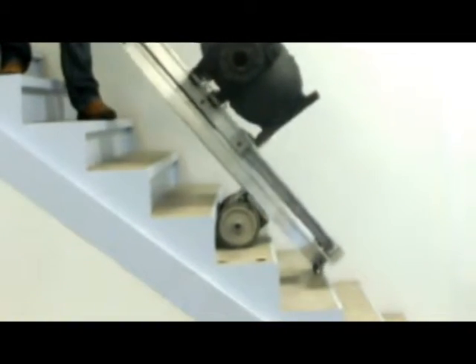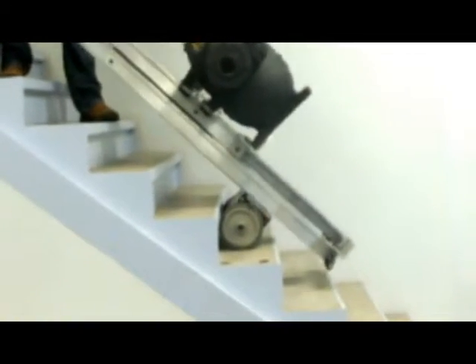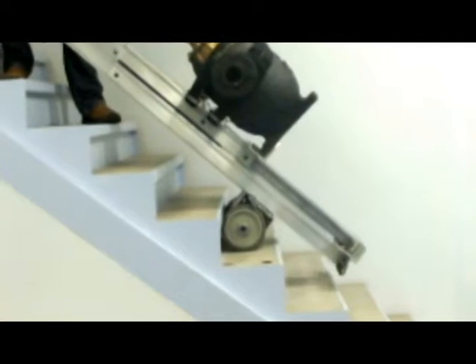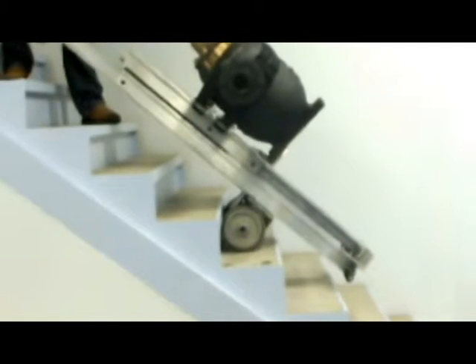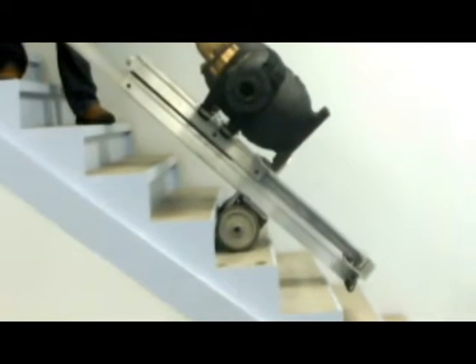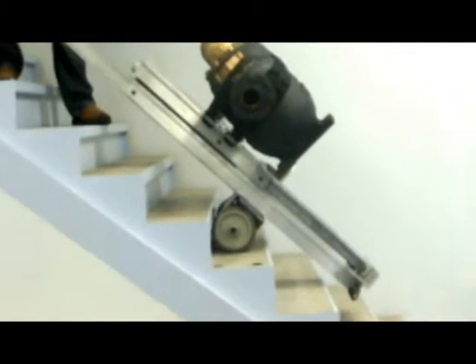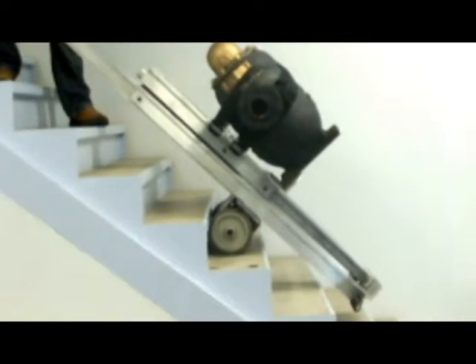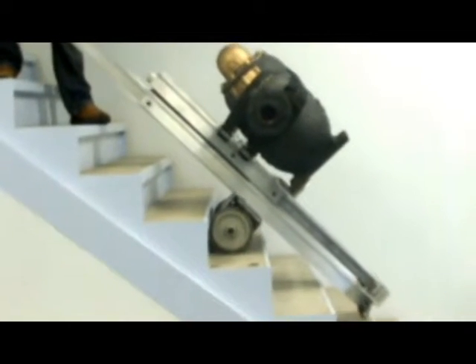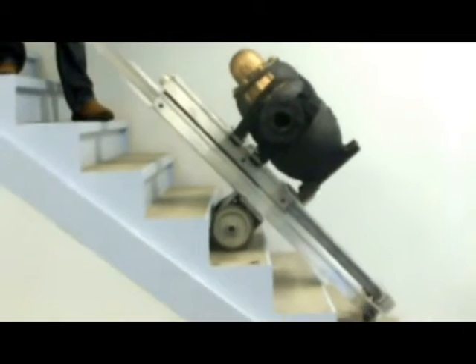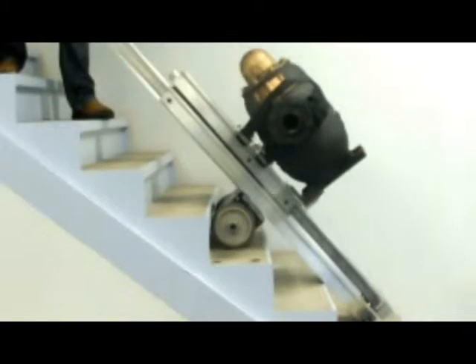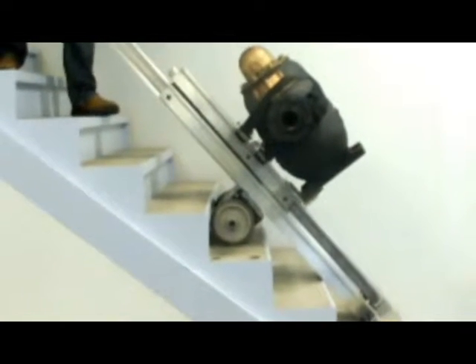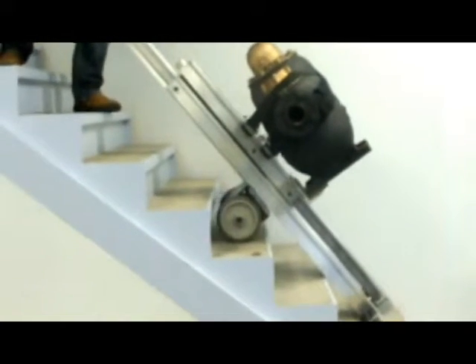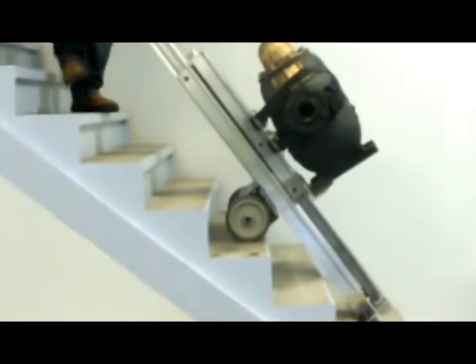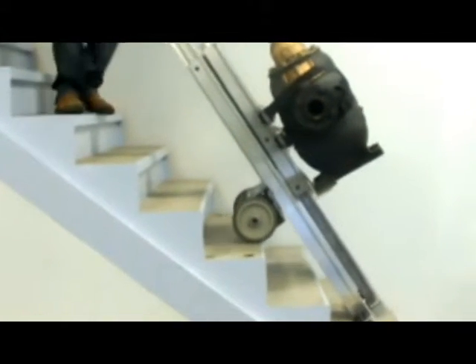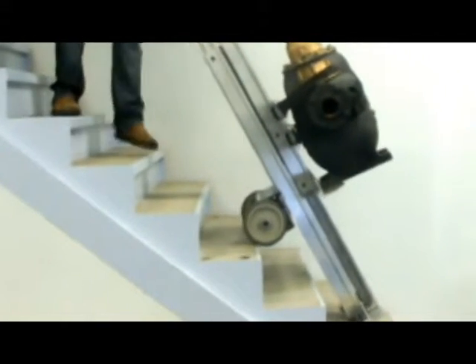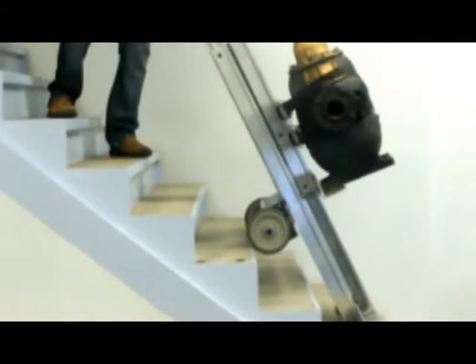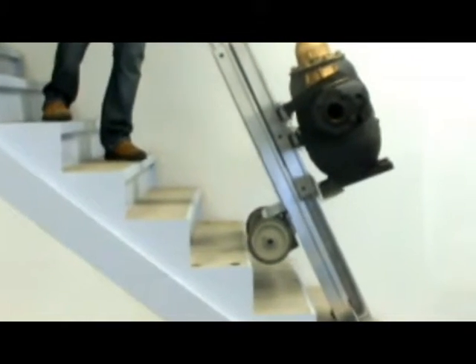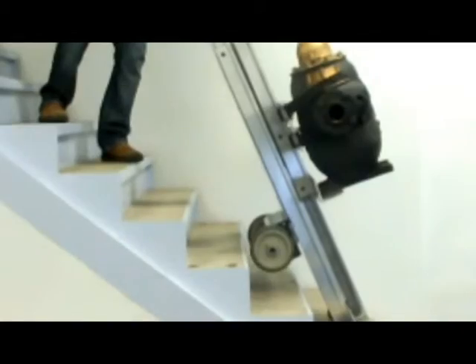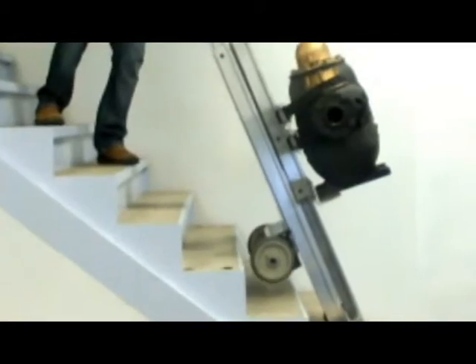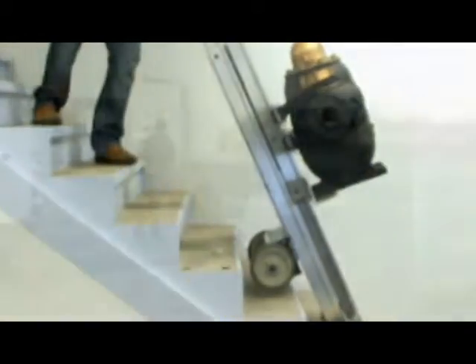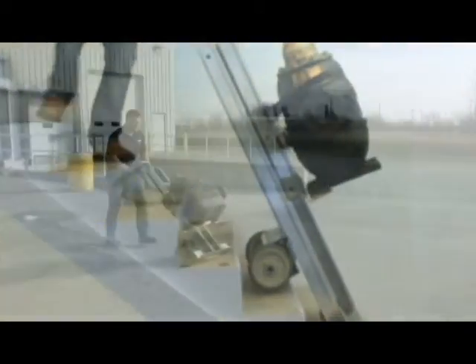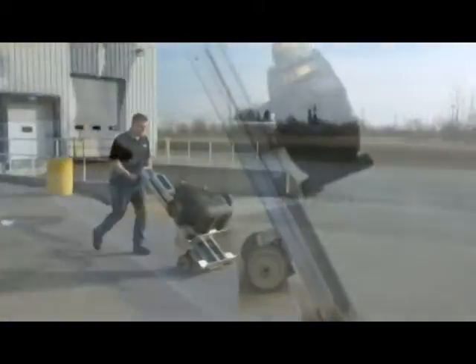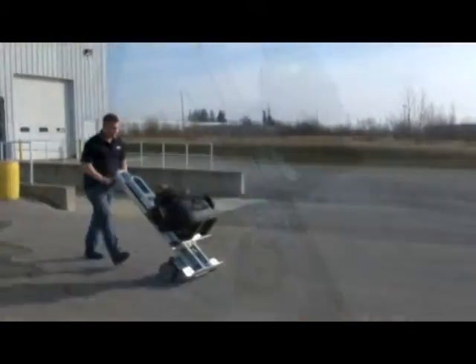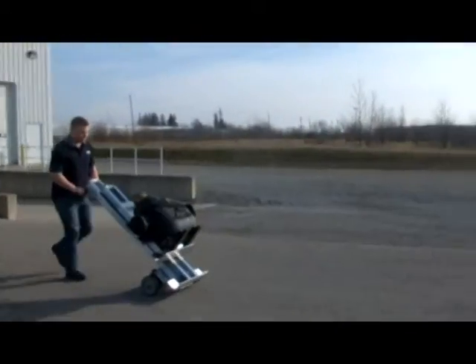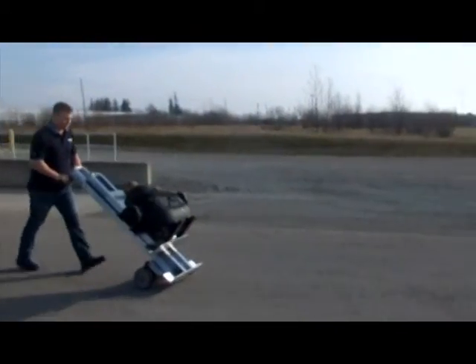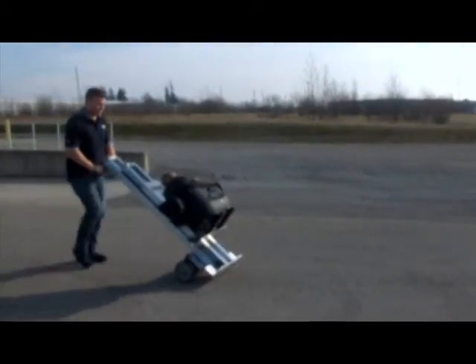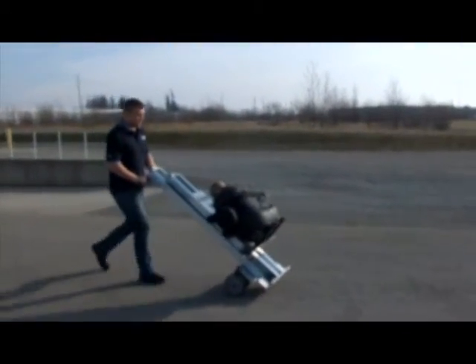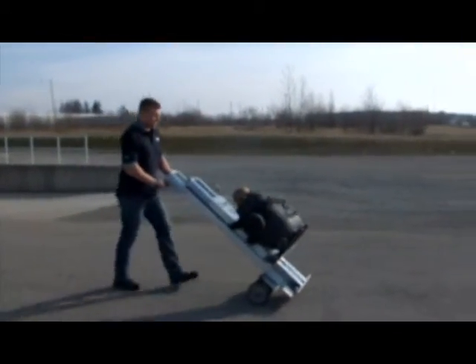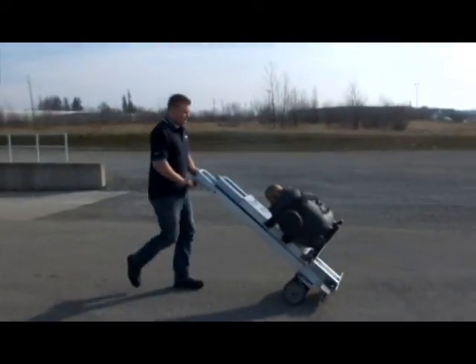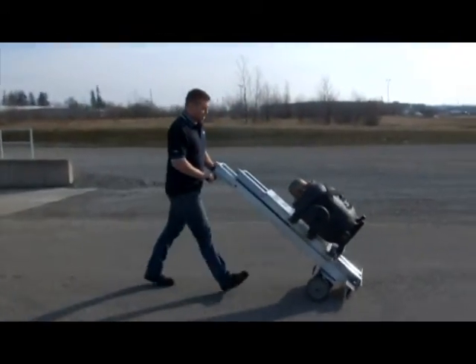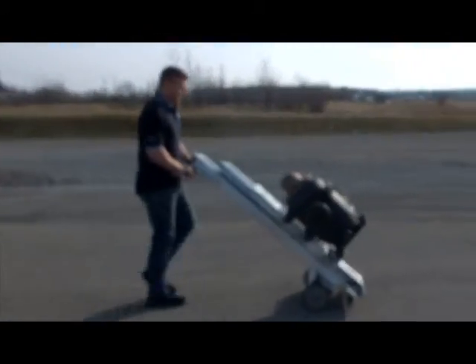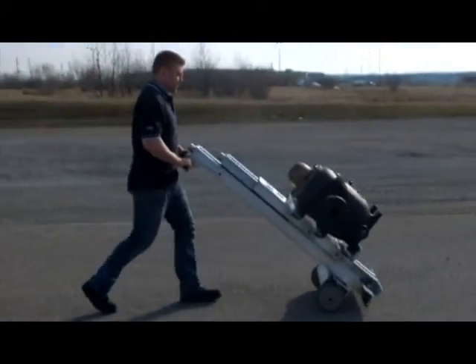The Powermate is powered by a 12-volt rechargeable battery. The strap bars are adjustable anywhere along the frame to the height of the load, and safety straps secure the load to the unit.